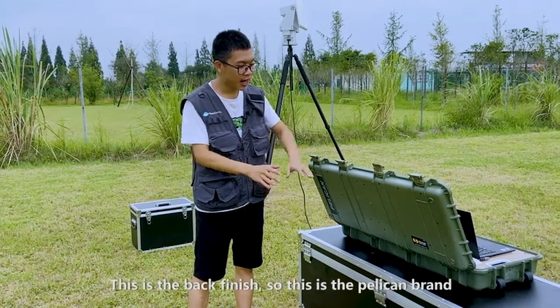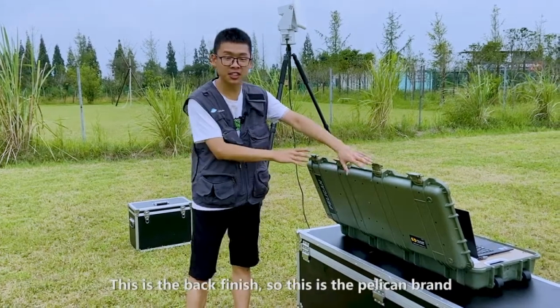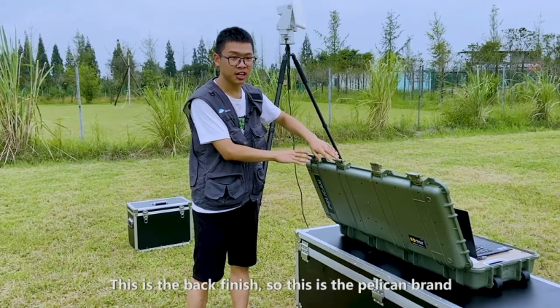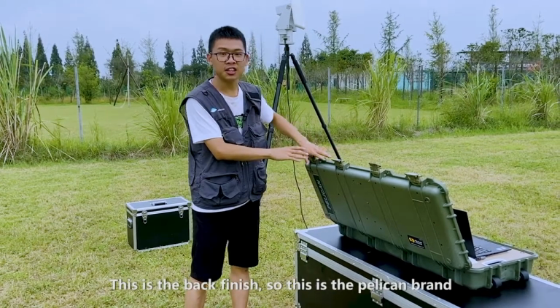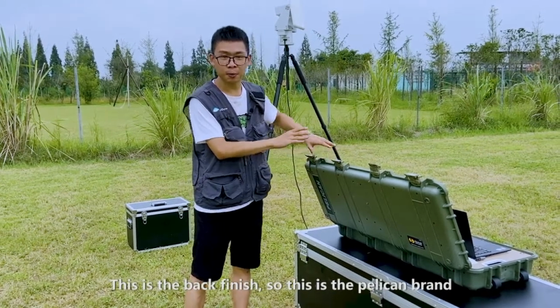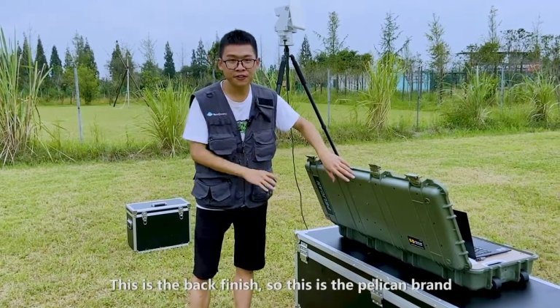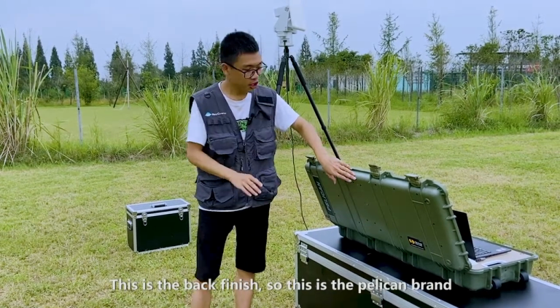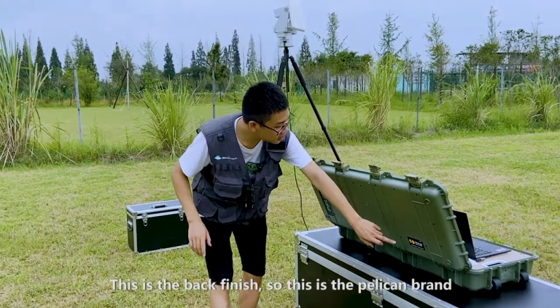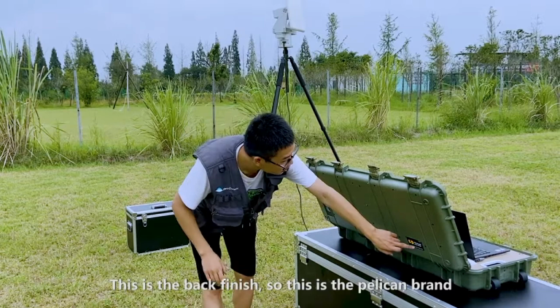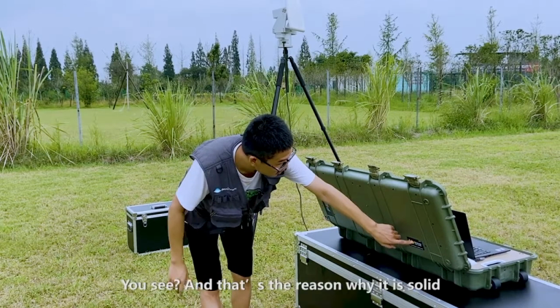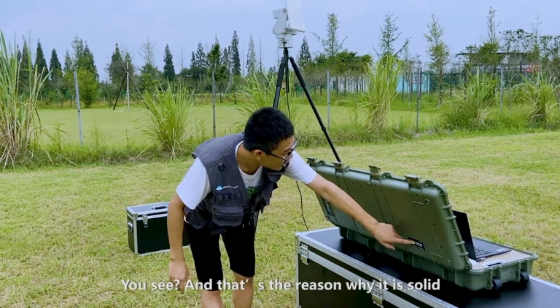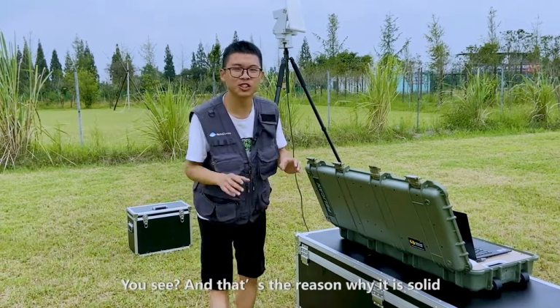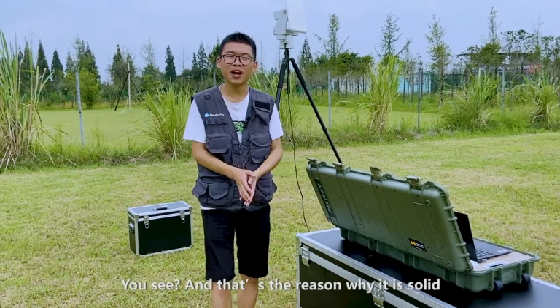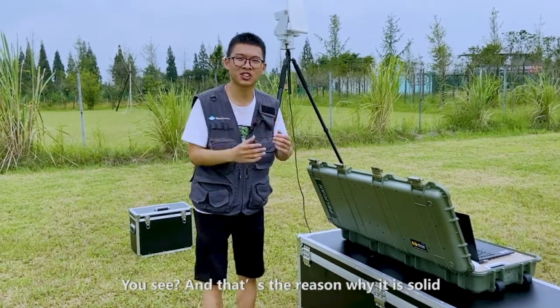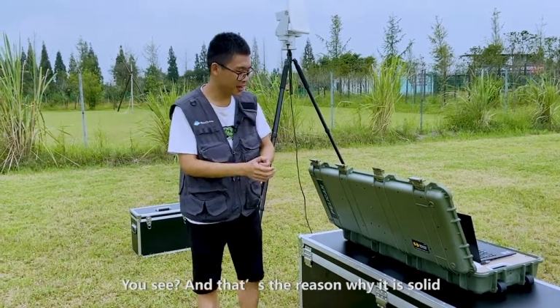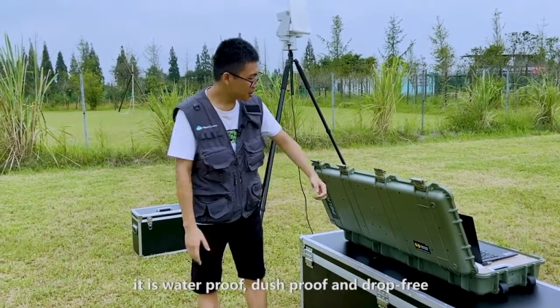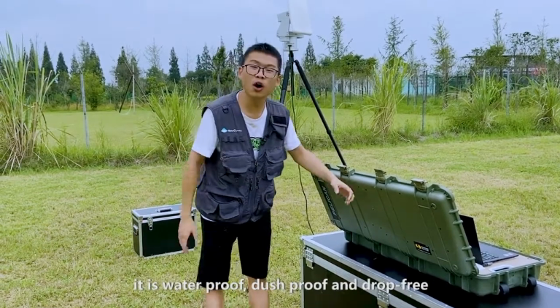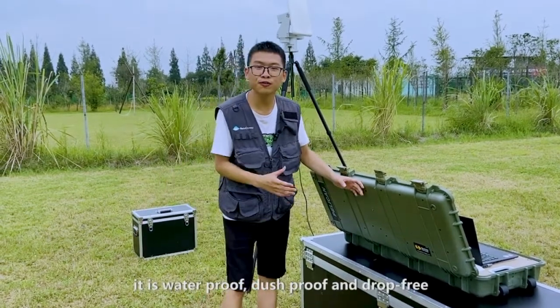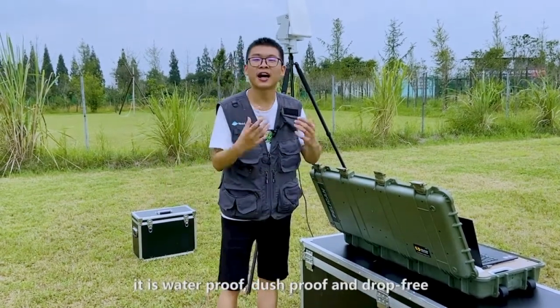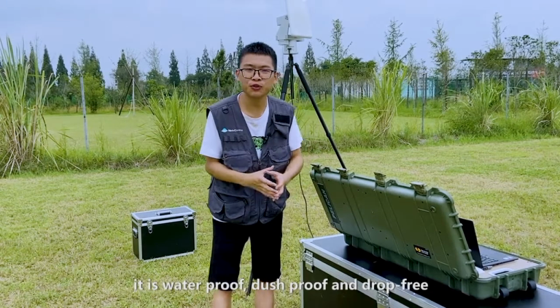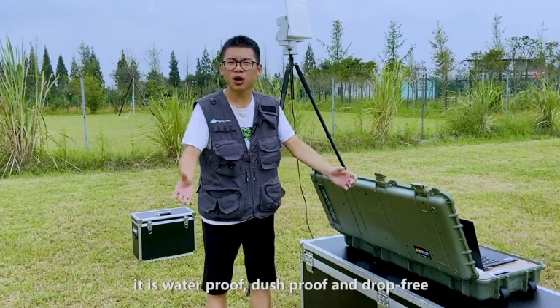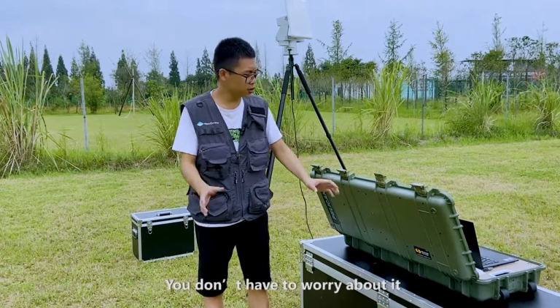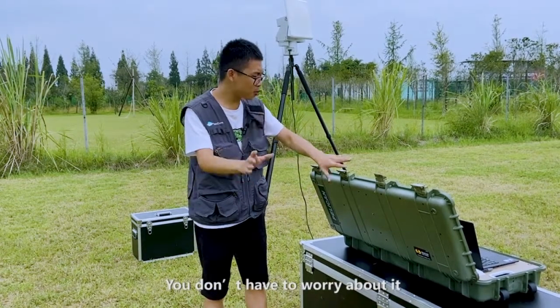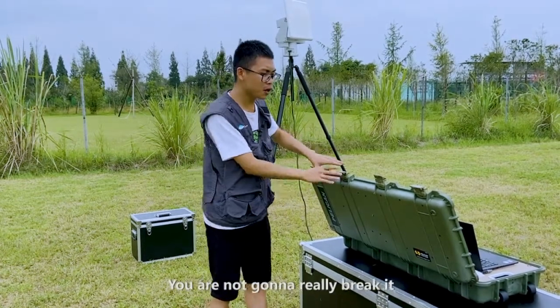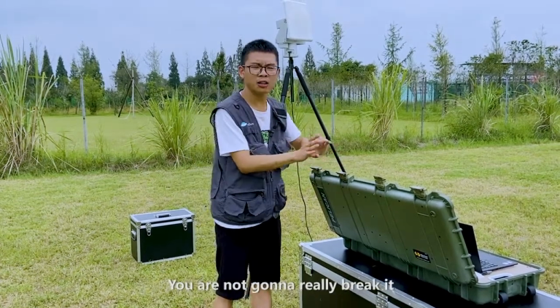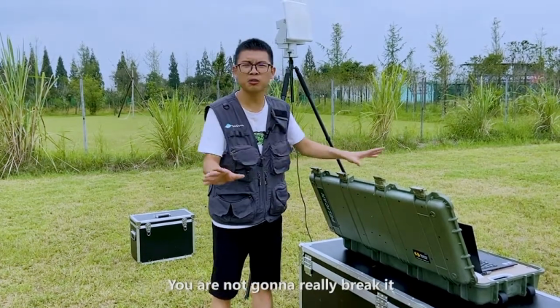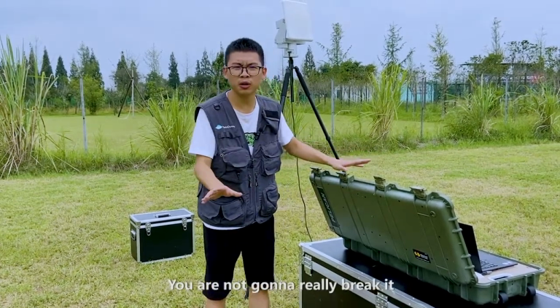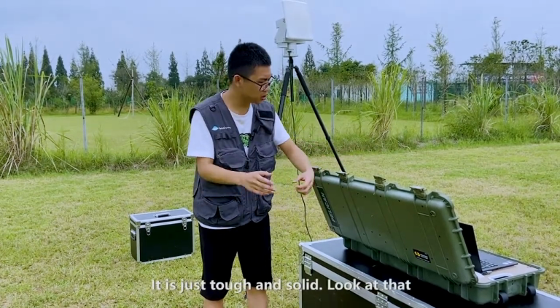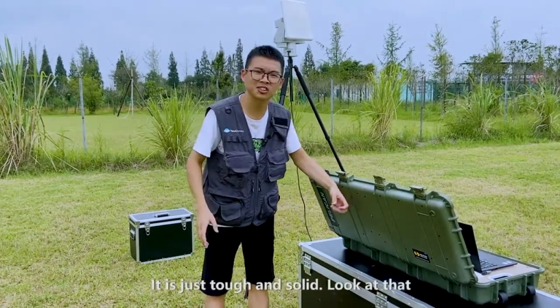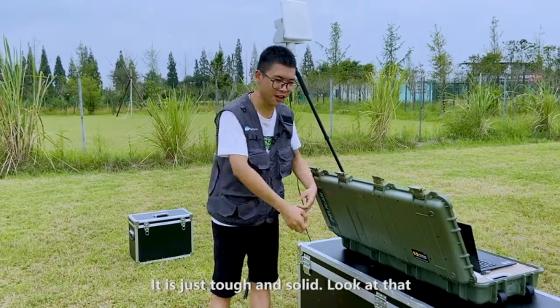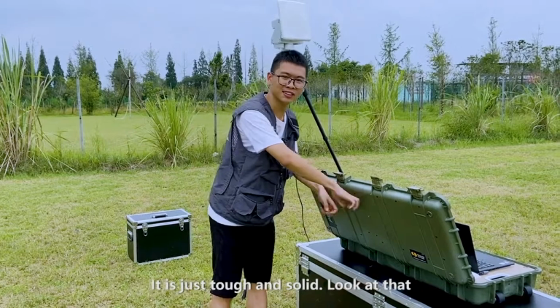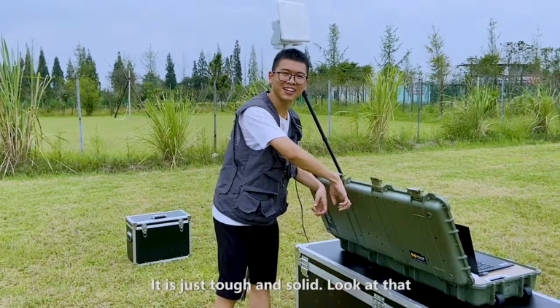This is the back finish. This is the Pelican brand — that's the reason why it is solid and it is waterproof, dustproof. You don't have to worry about it. You're not going to really break it. It's just tough and solid.